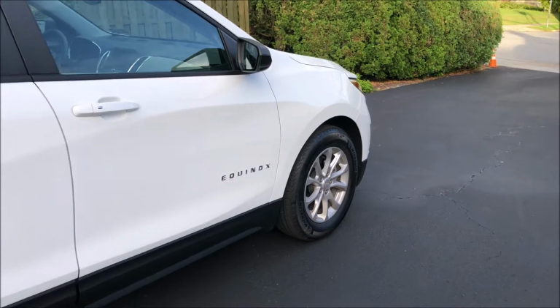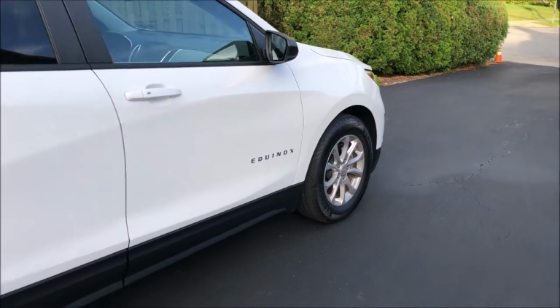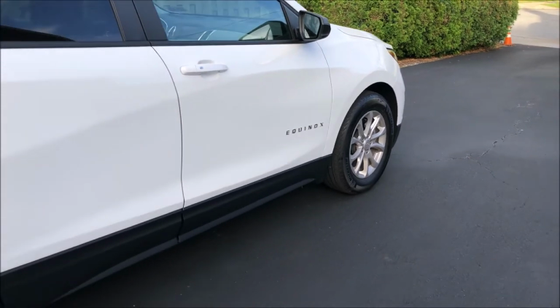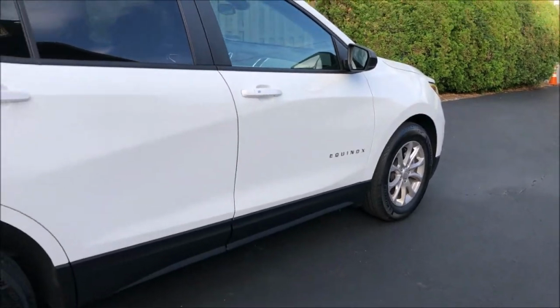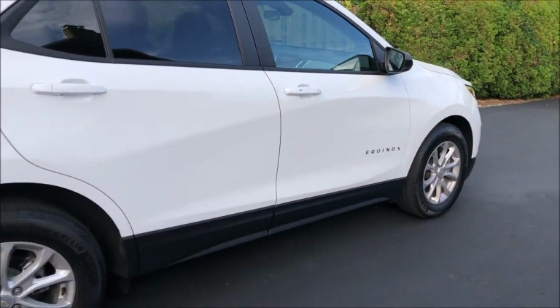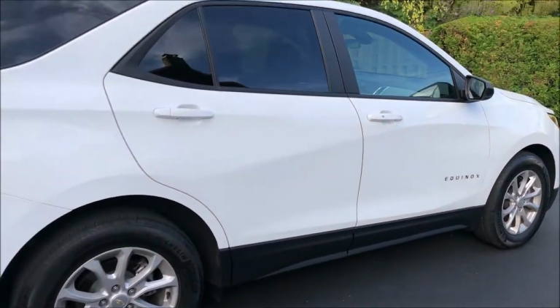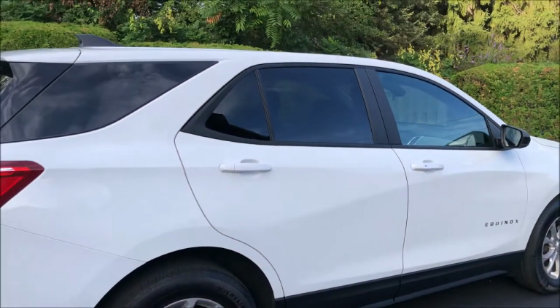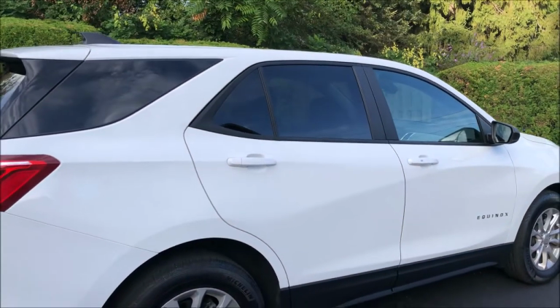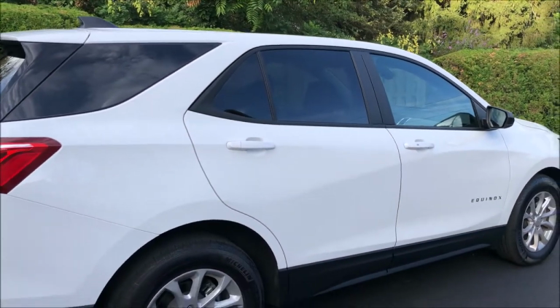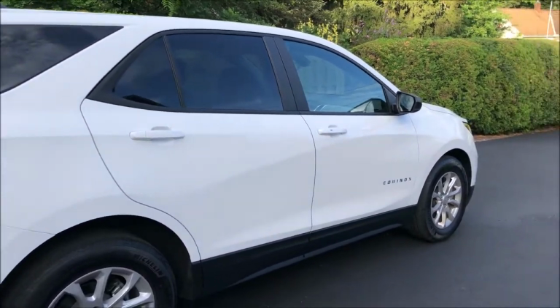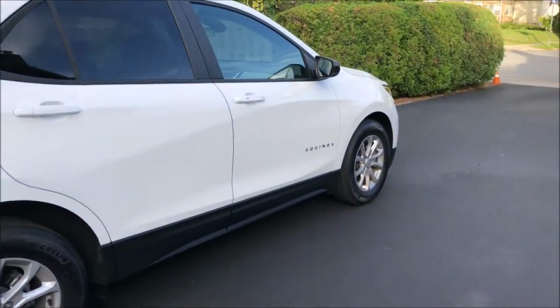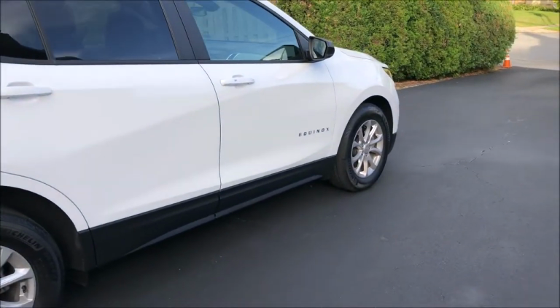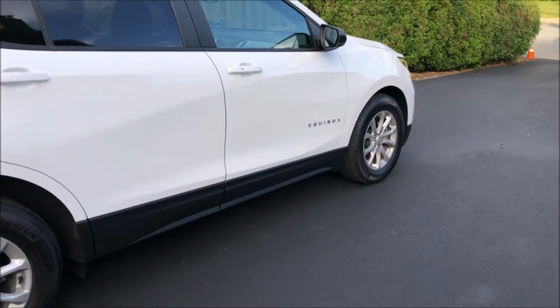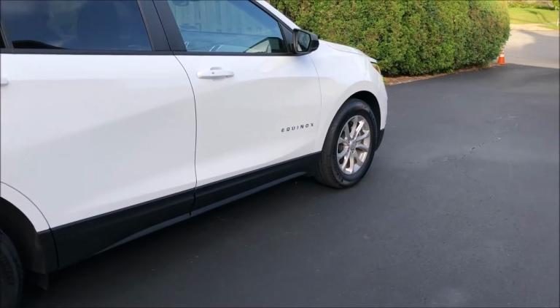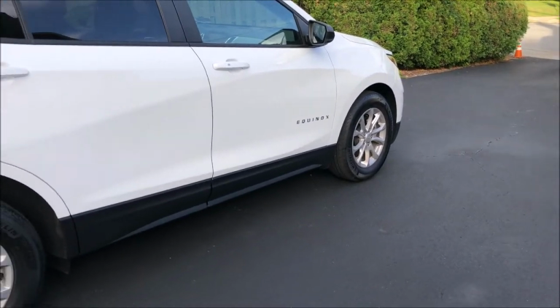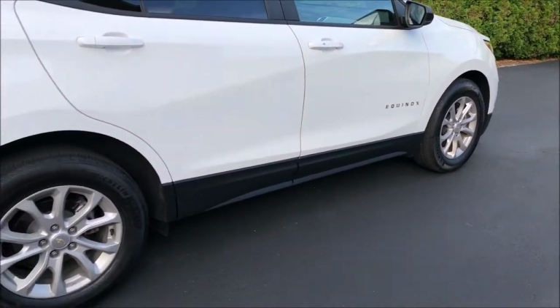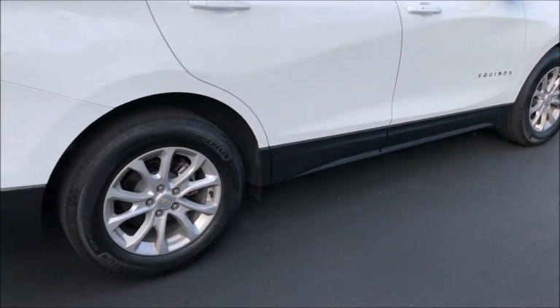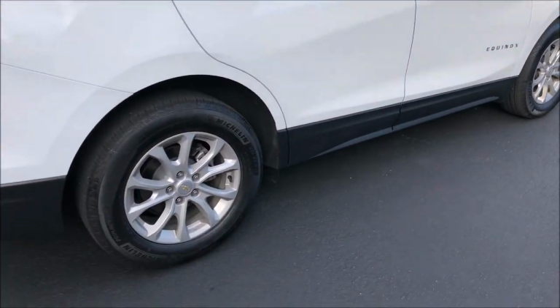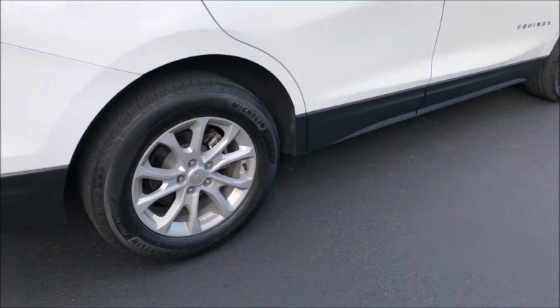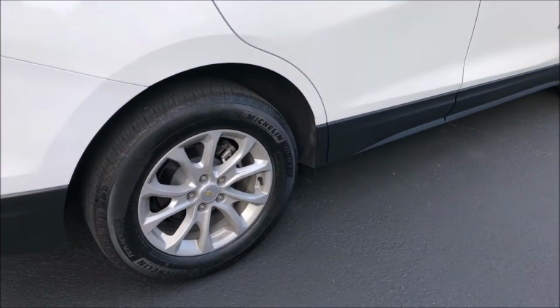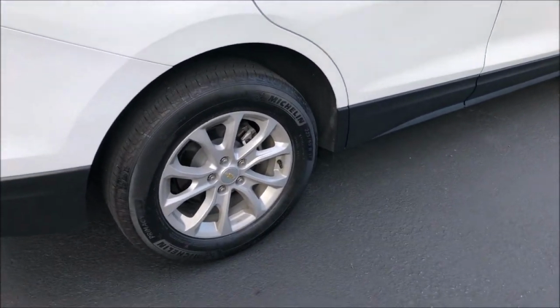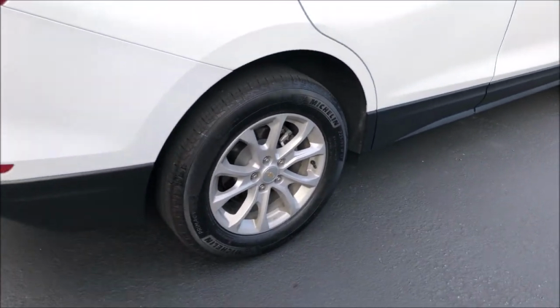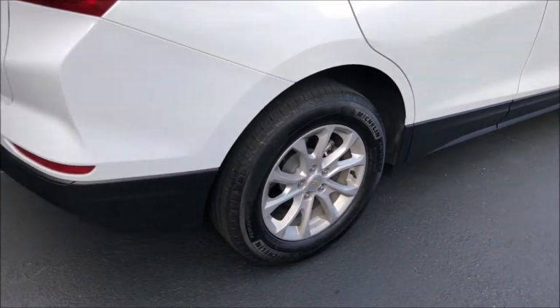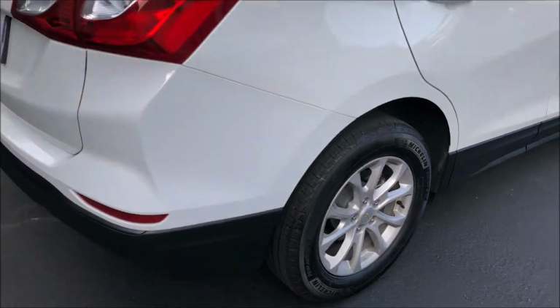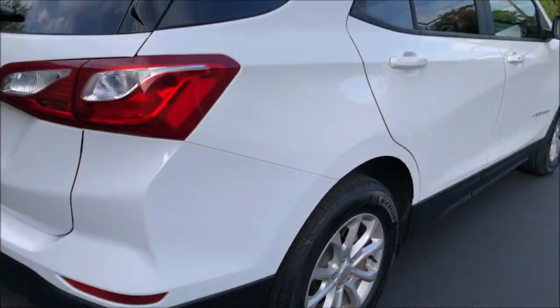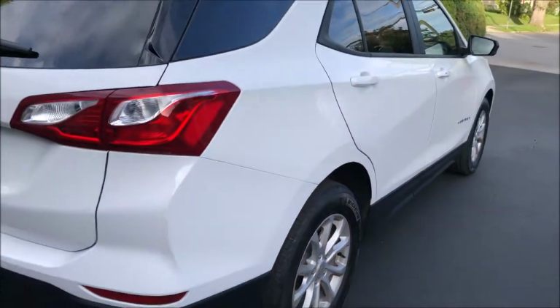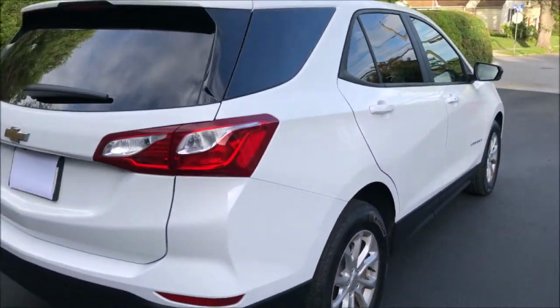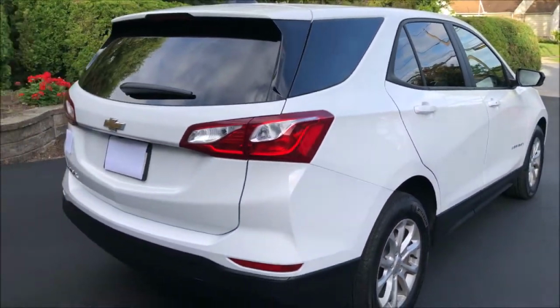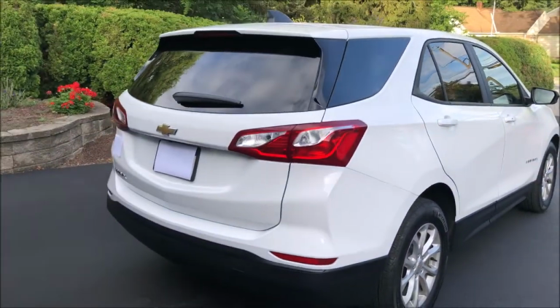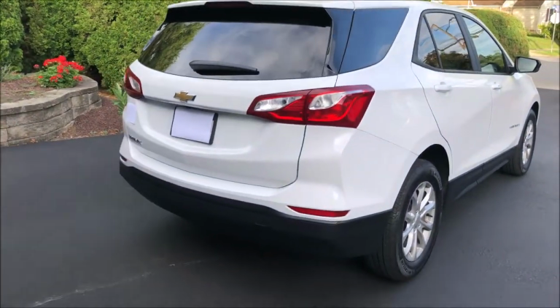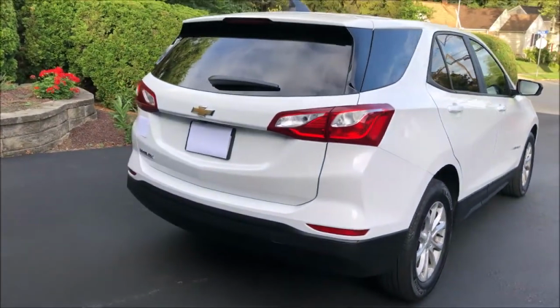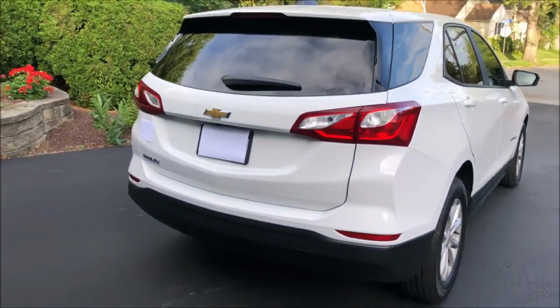You'll notice some things on the vehicle here. For one, there's no chrome trim, just a lot of plastic cladding on the outside. You do have, I believe, 17-inch alloy wheels. Pretty decent styling for a crossover — they all kind of look the same and are all kind of doing the same thing these days.